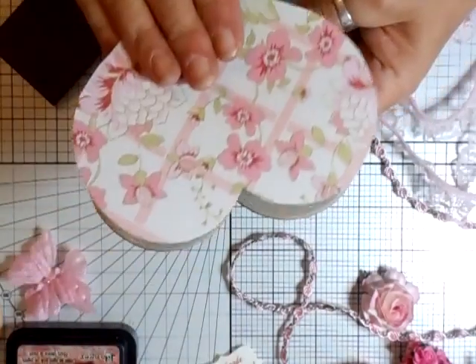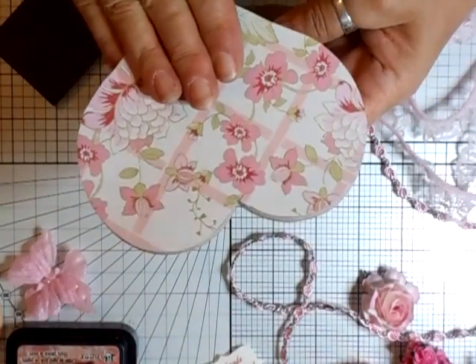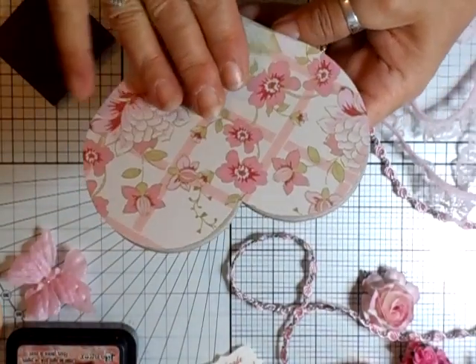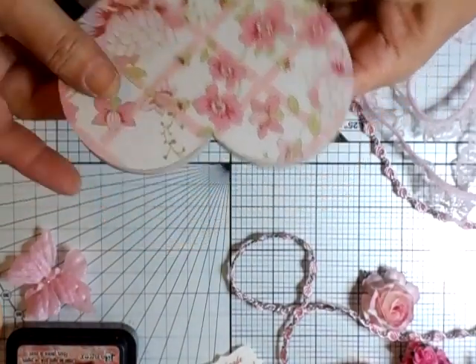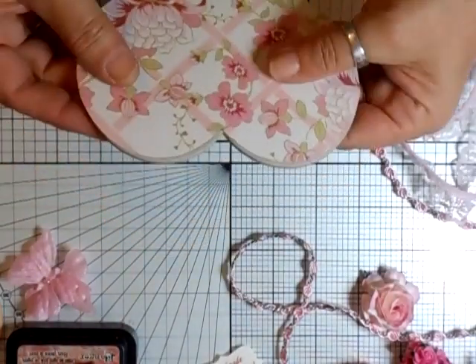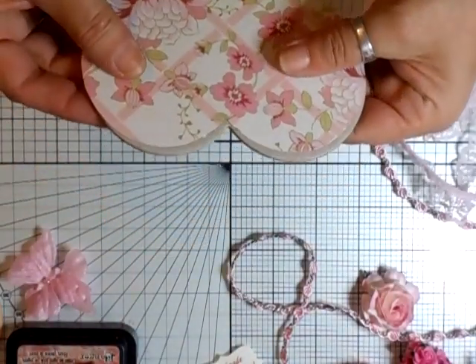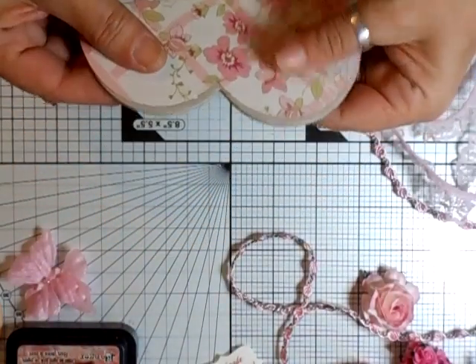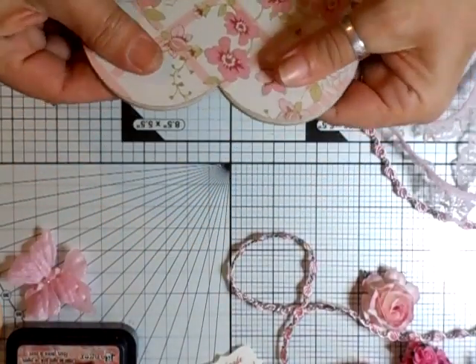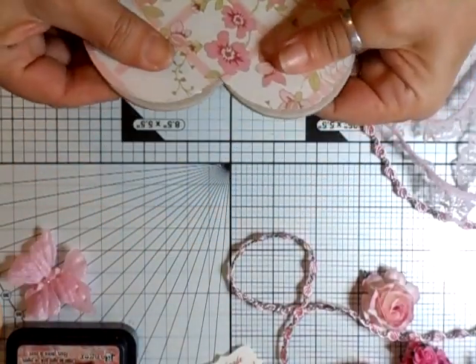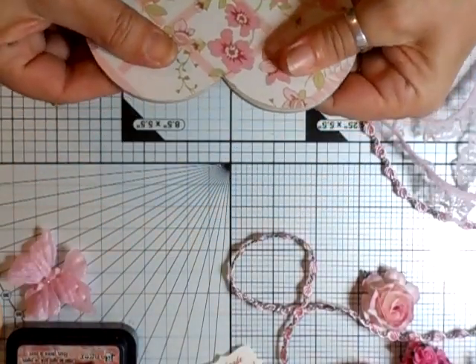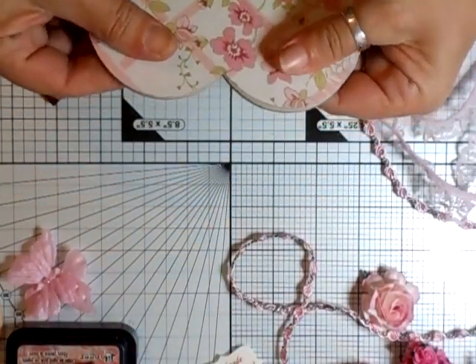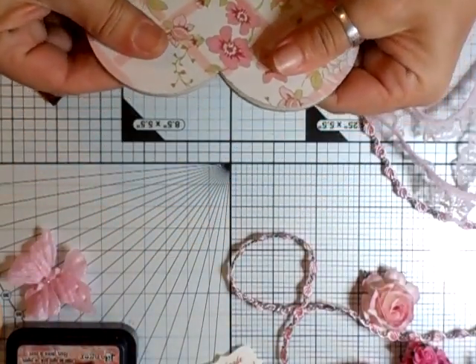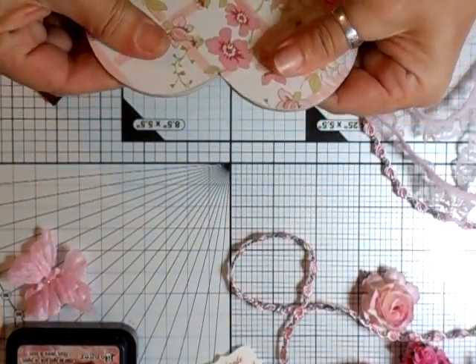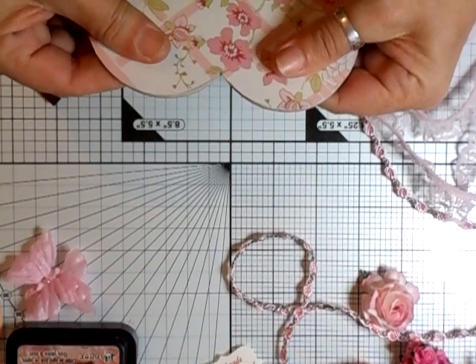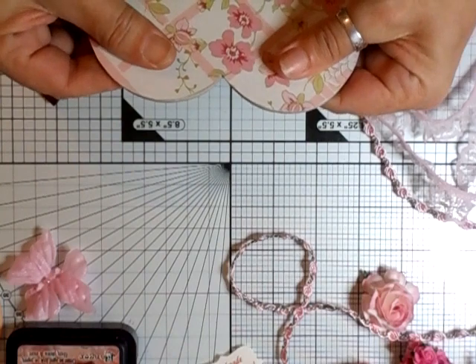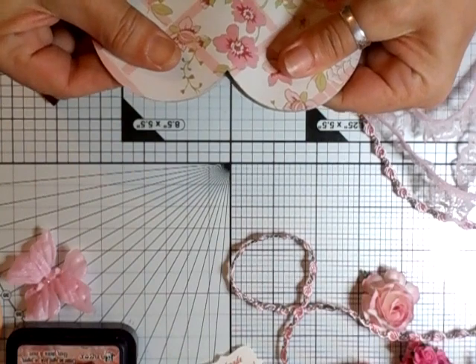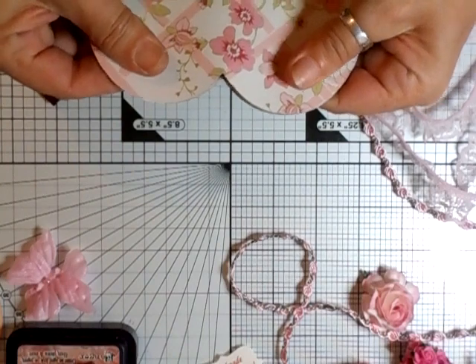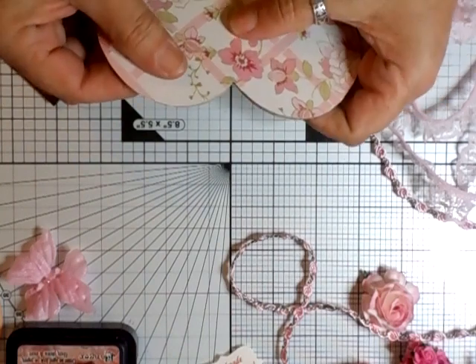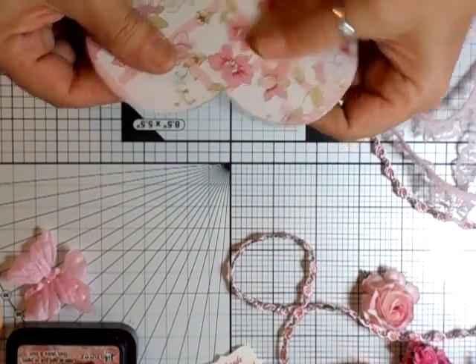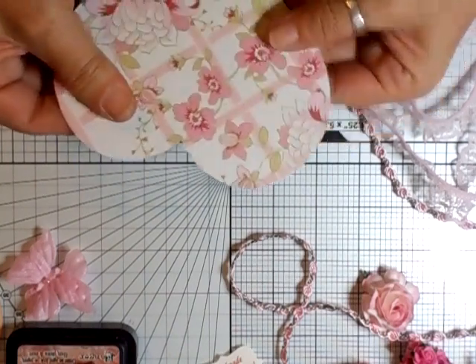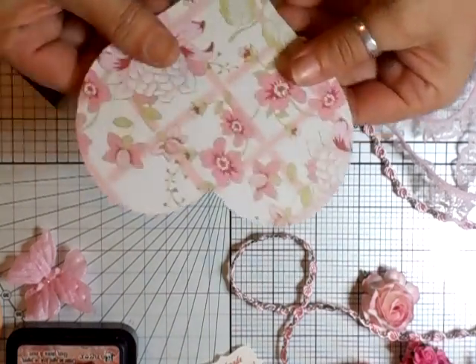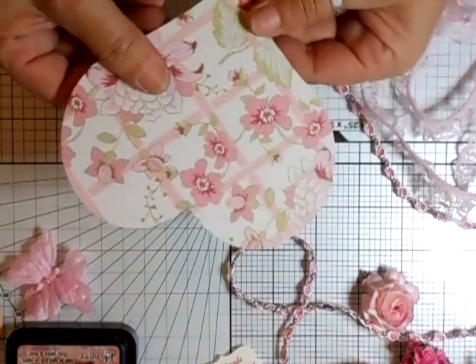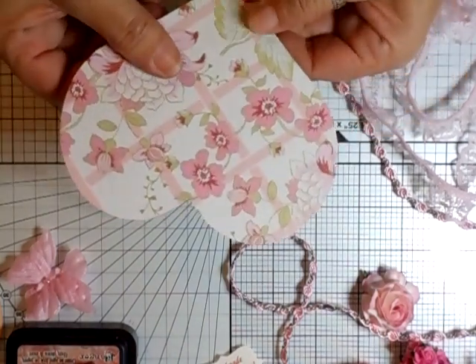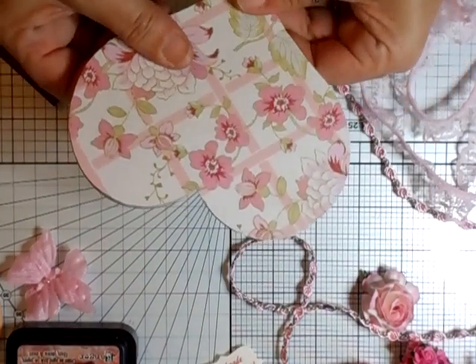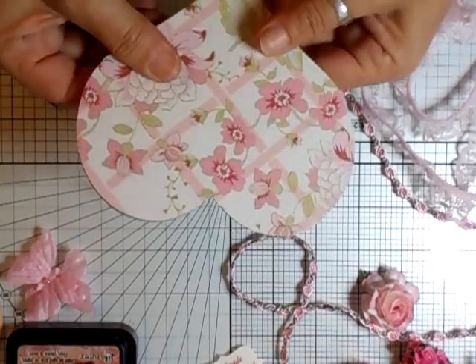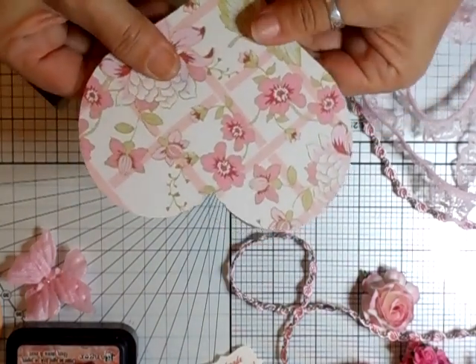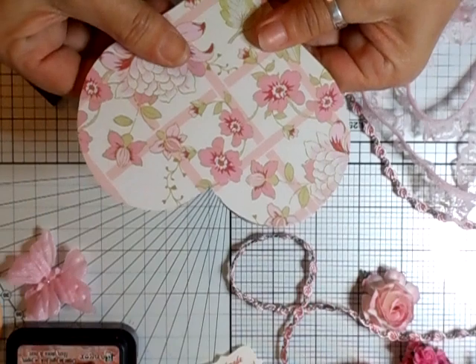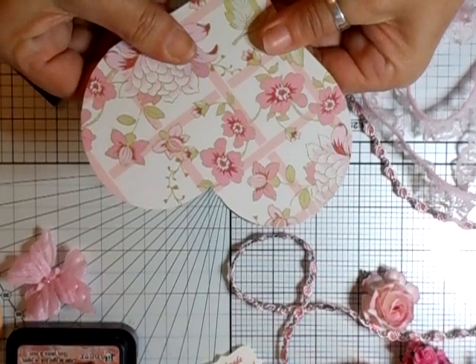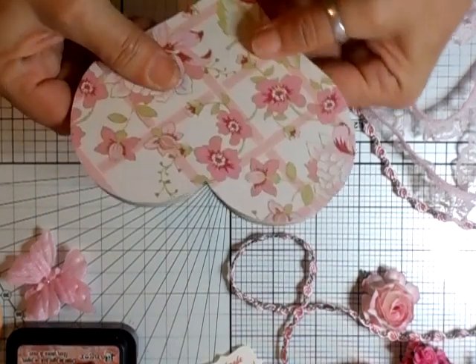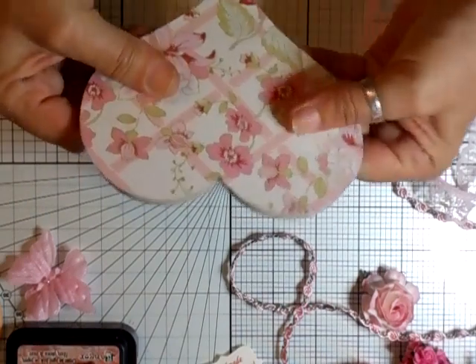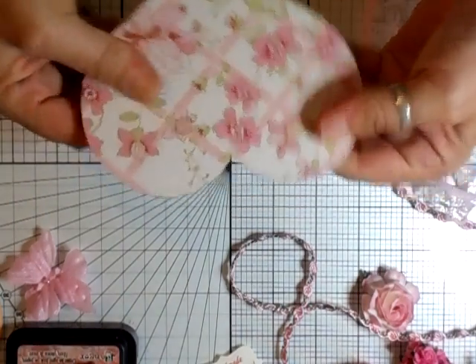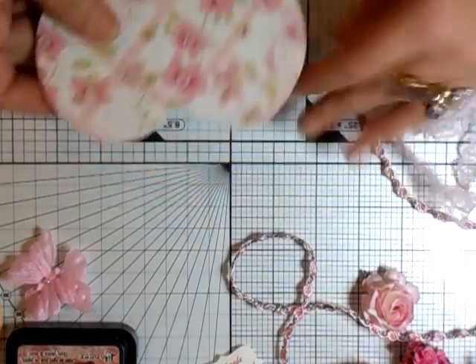We're just going to pop that on, switch it around so it spreads the glue, like that. Oopsie daisy - make sure you line that up properly.